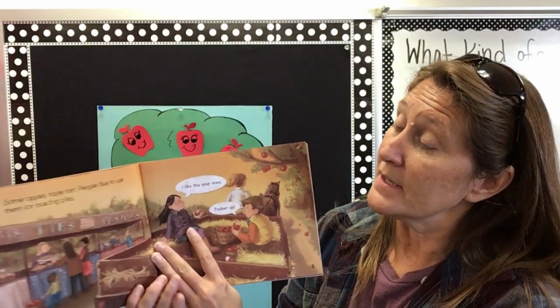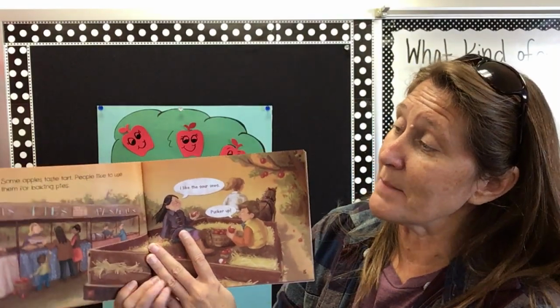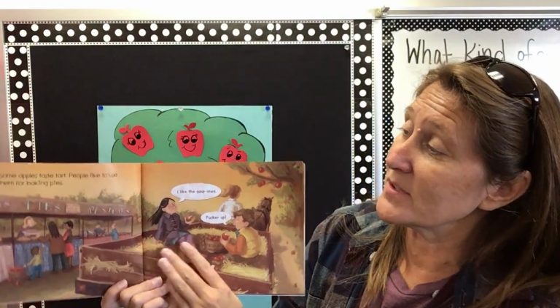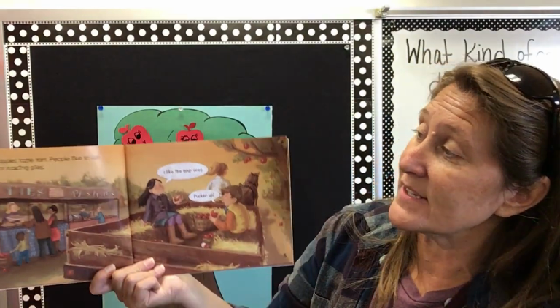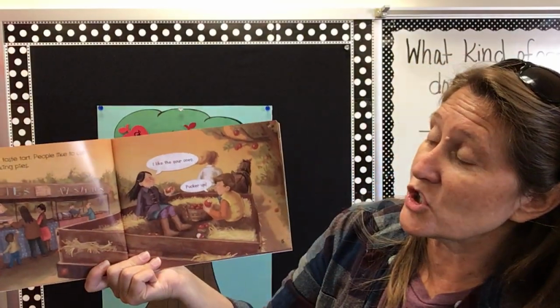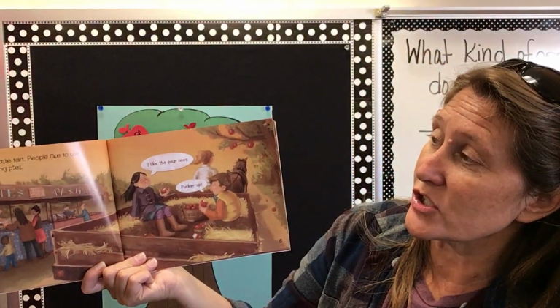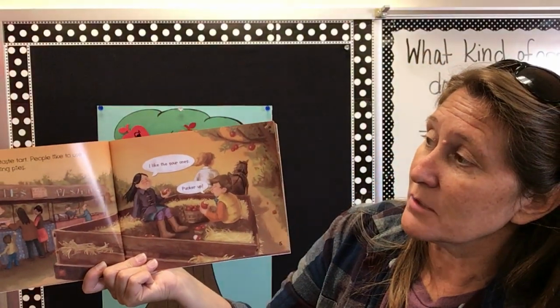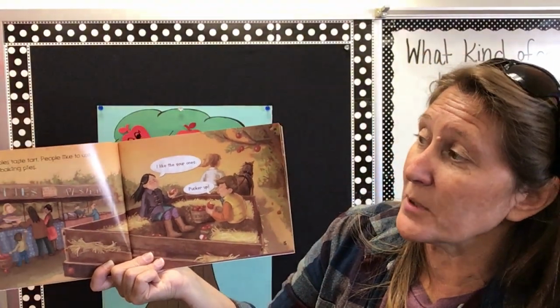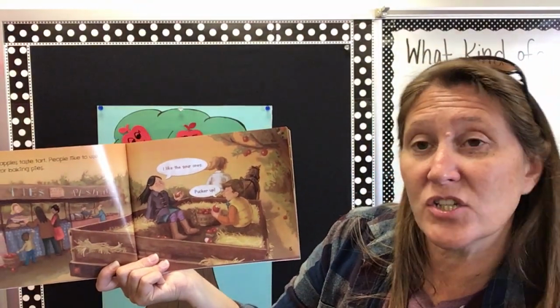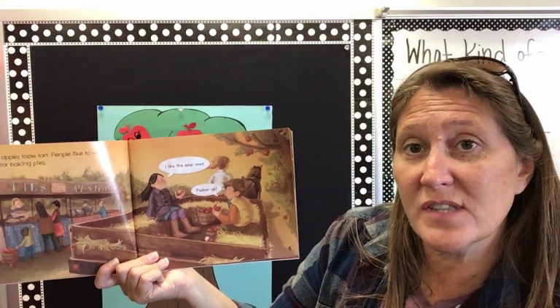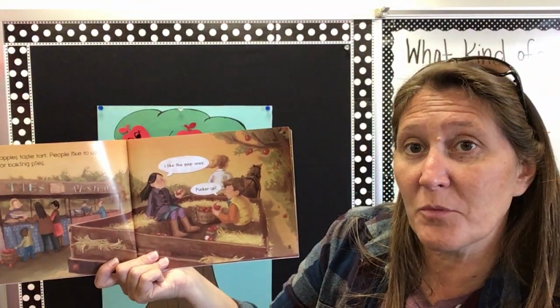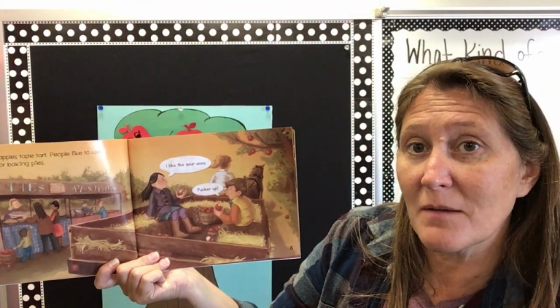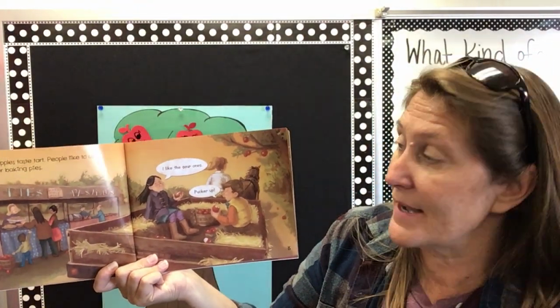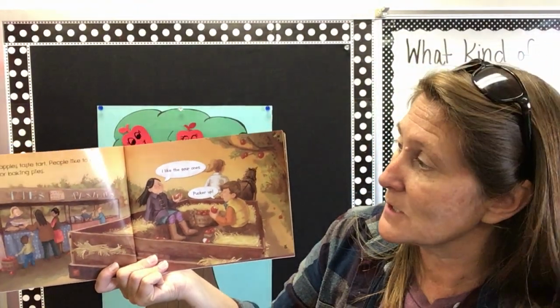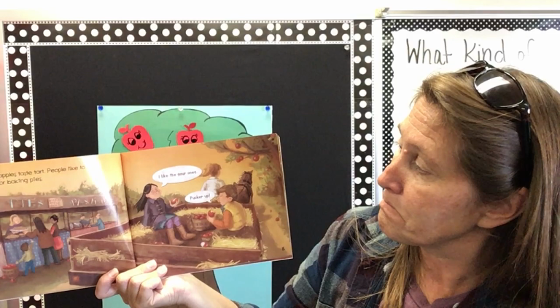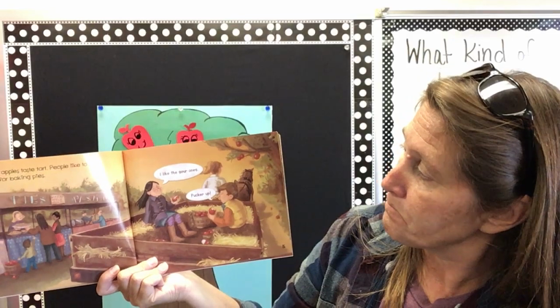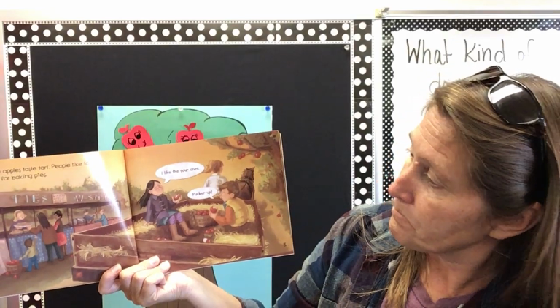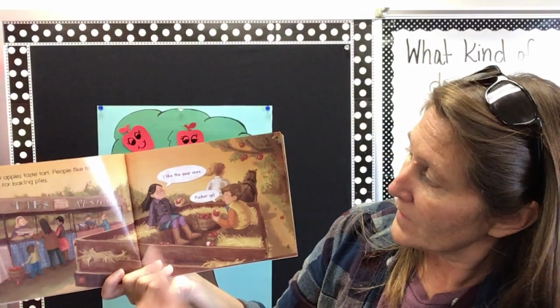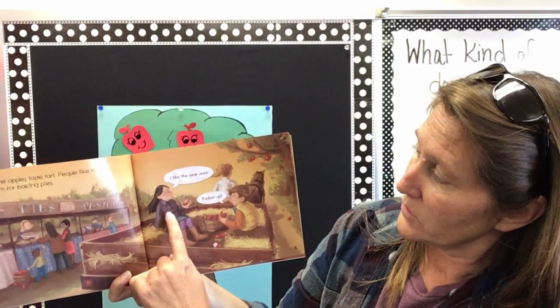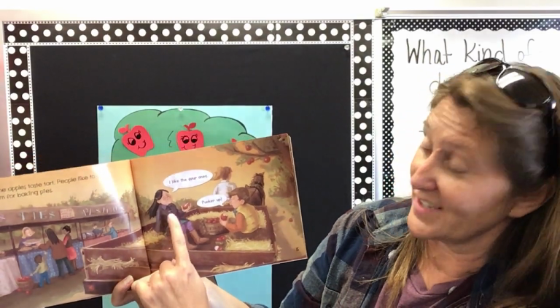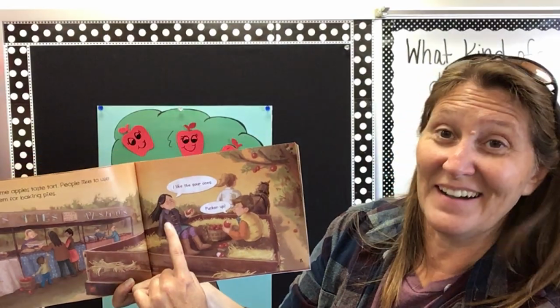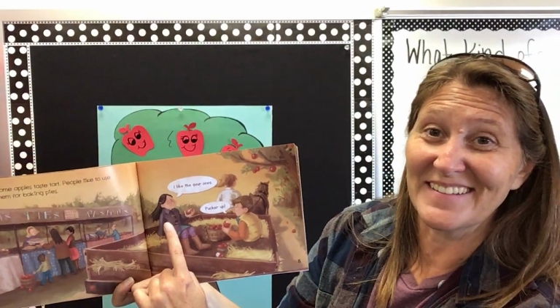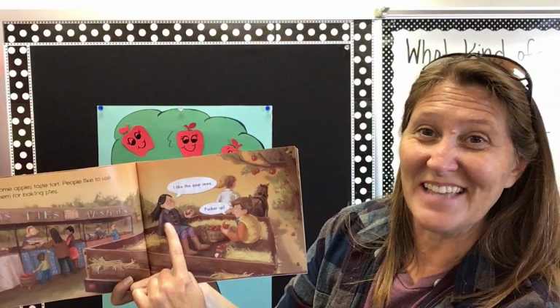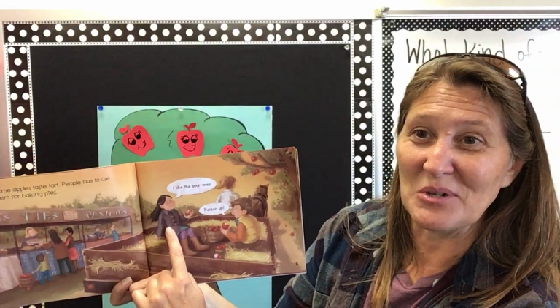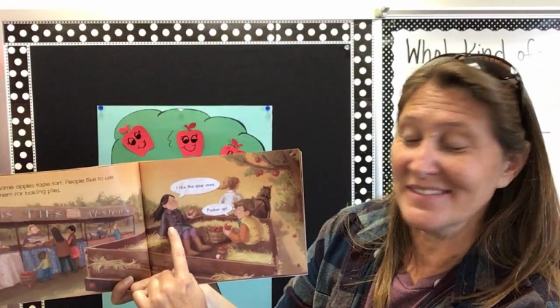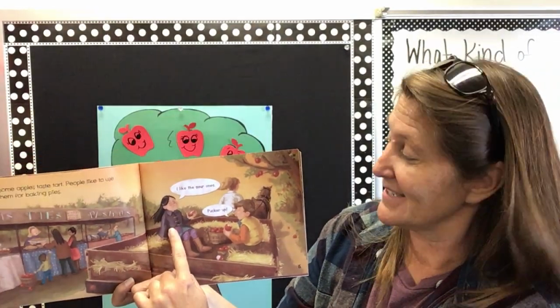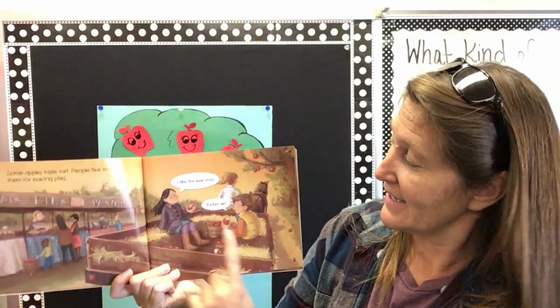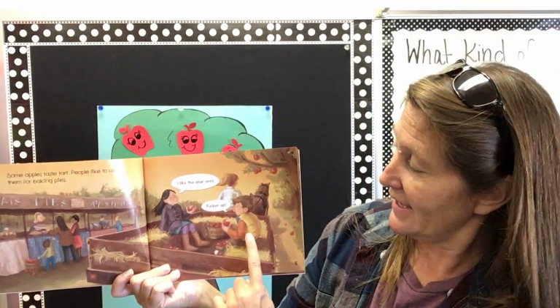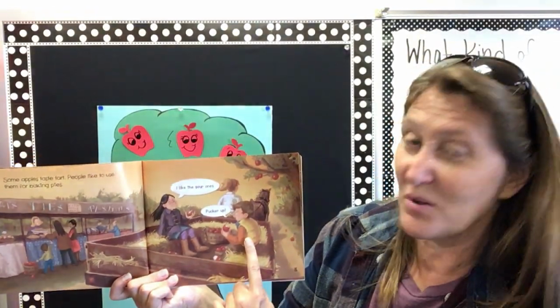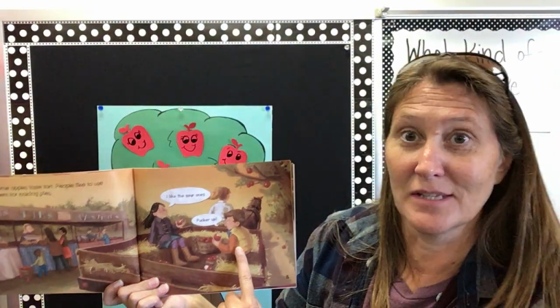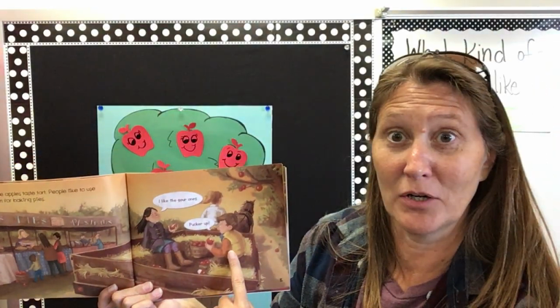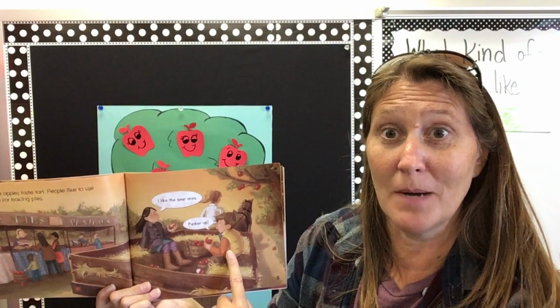Some apples taste tart. People like to use them for baking pies. The little girl says, I like the sour ones. And the boy says, then pucker up.